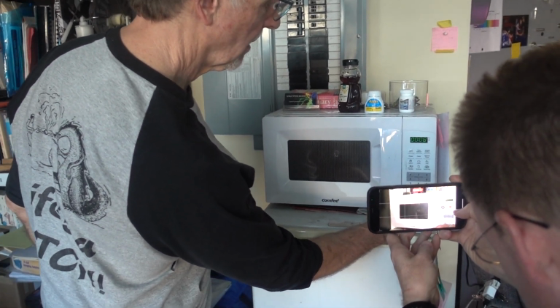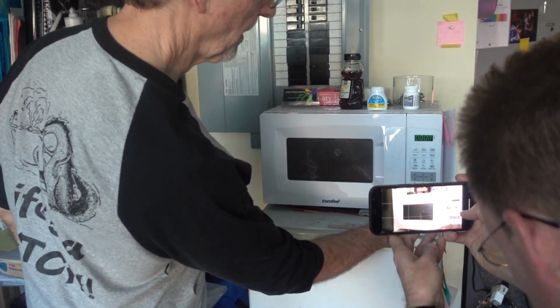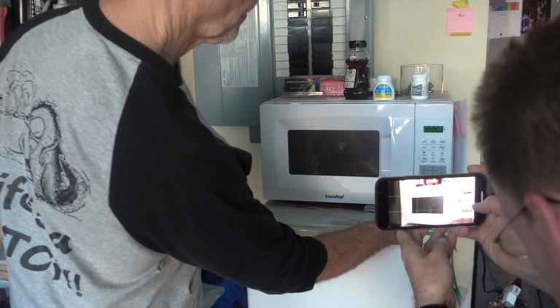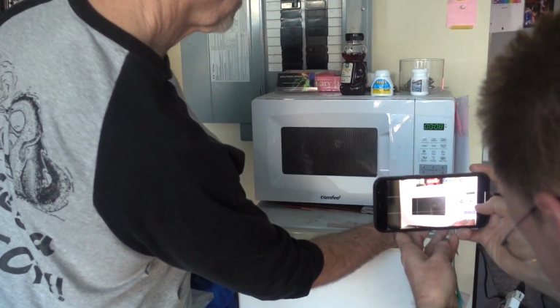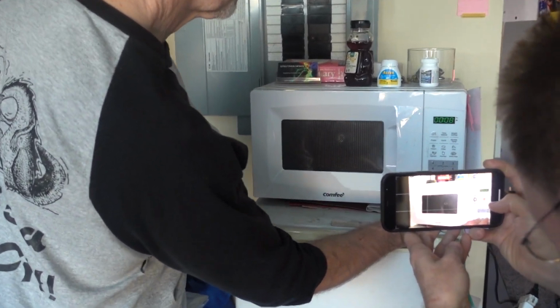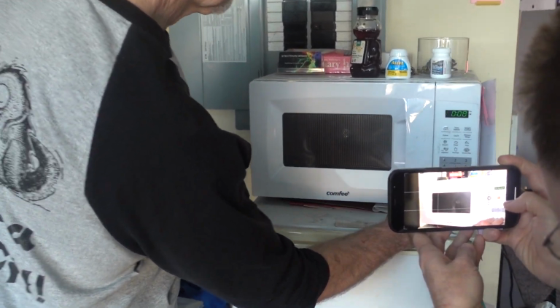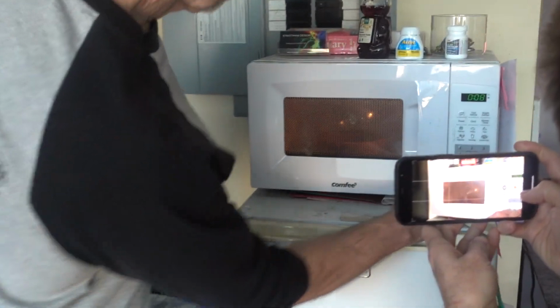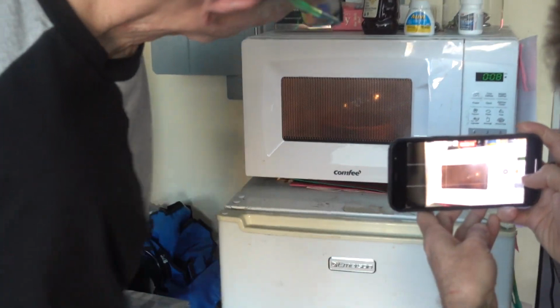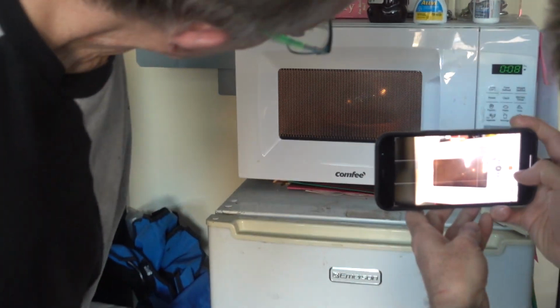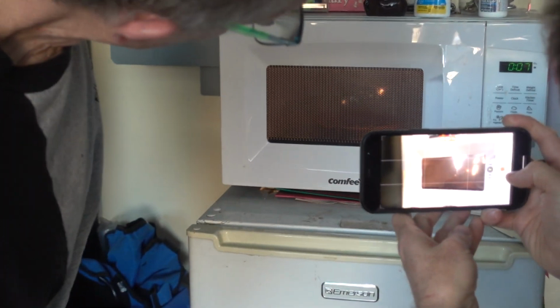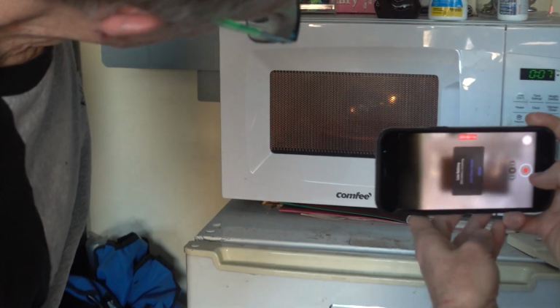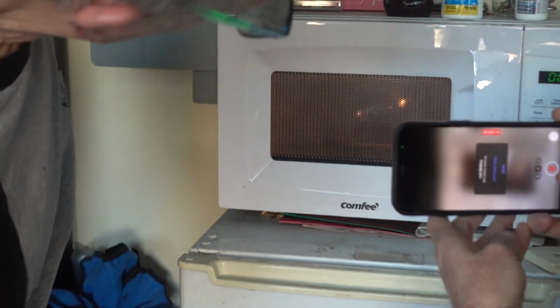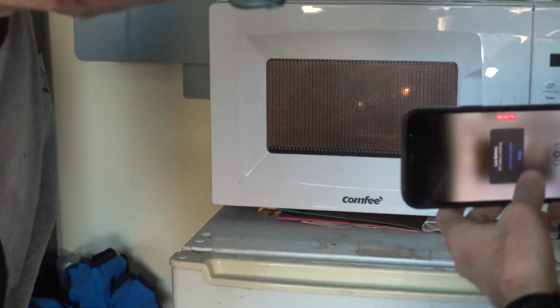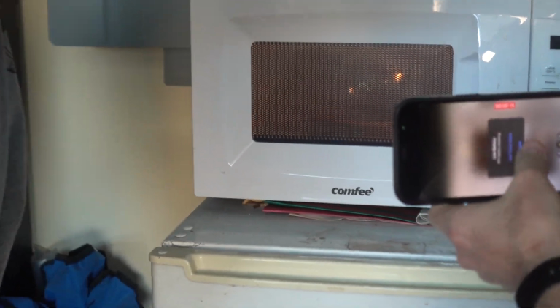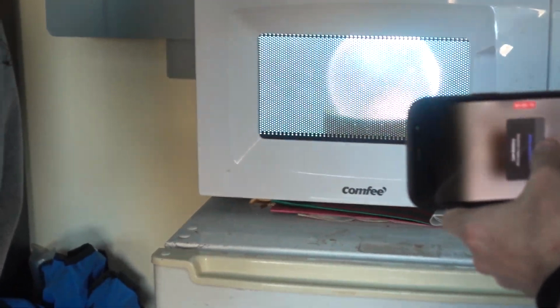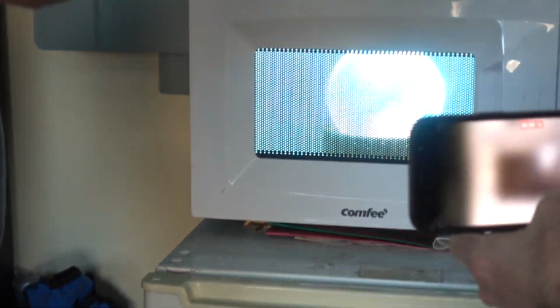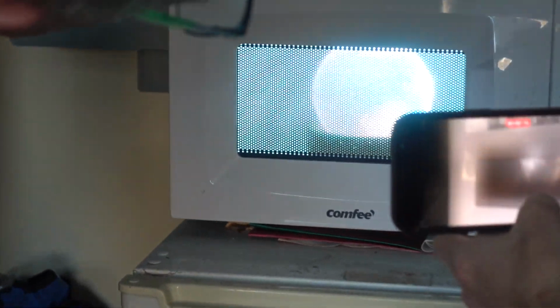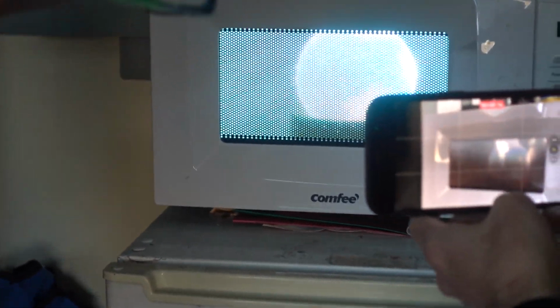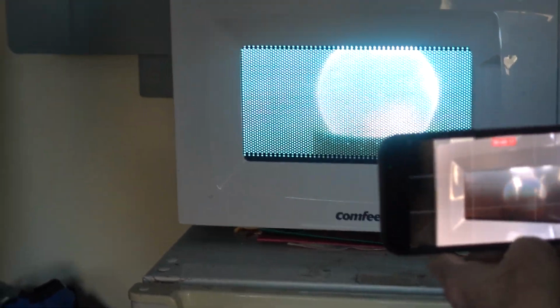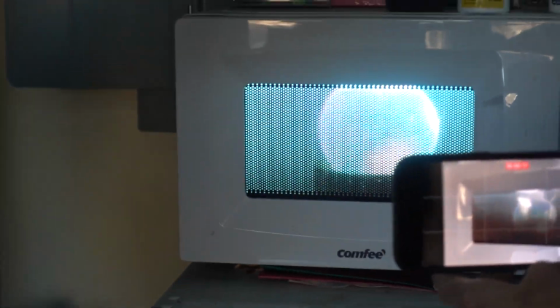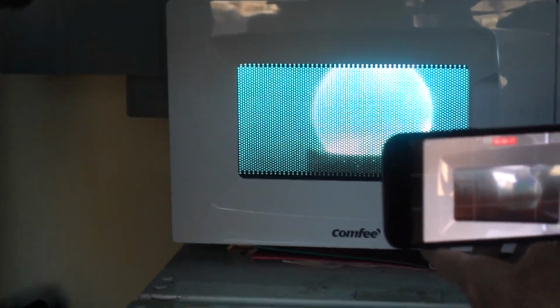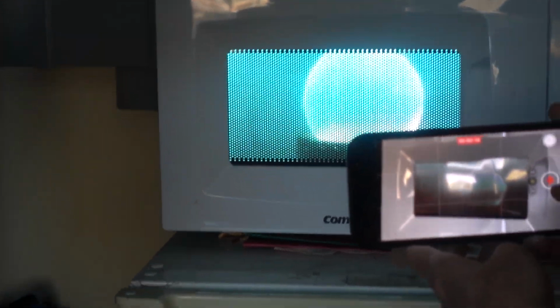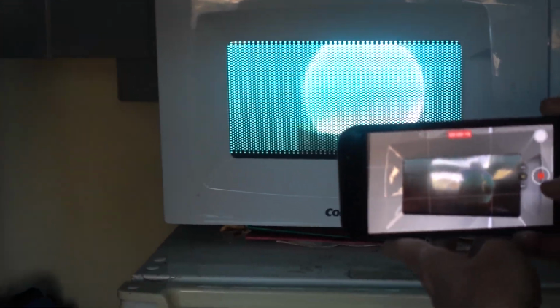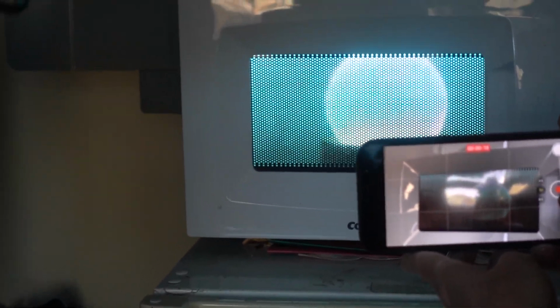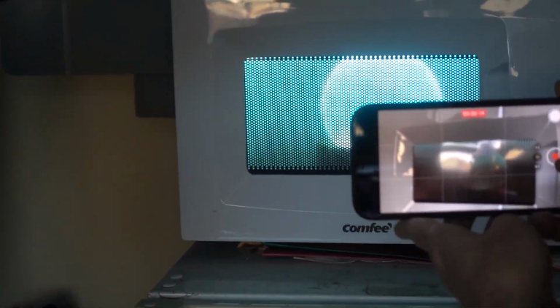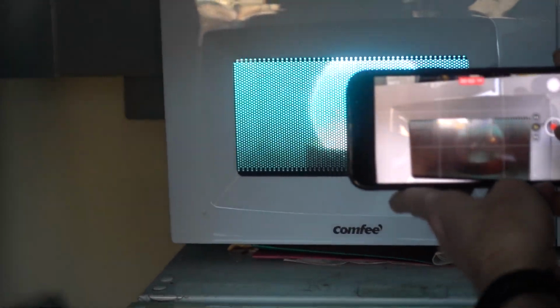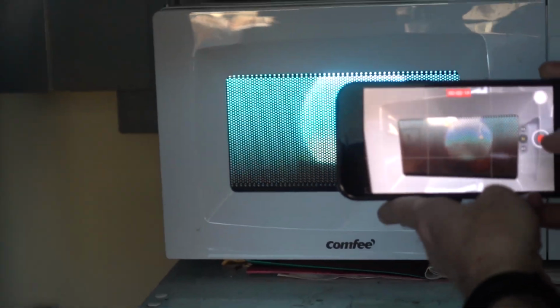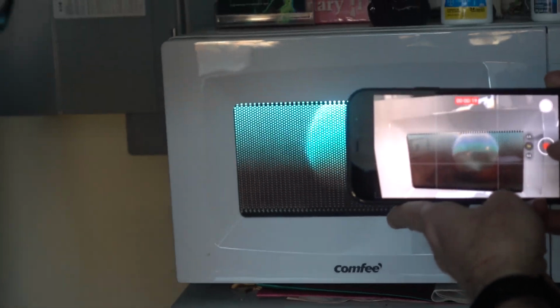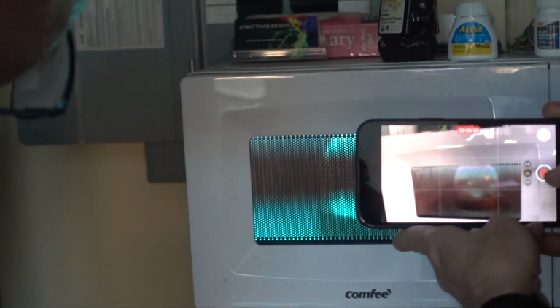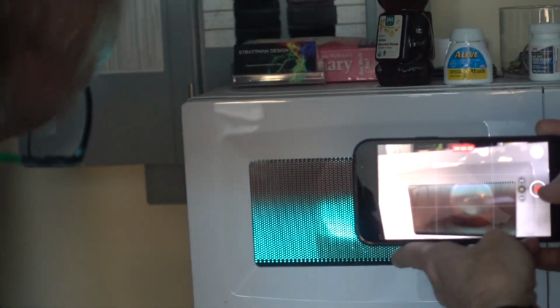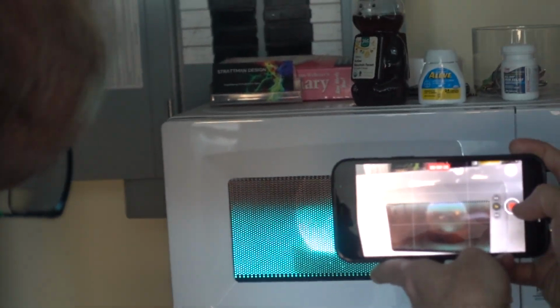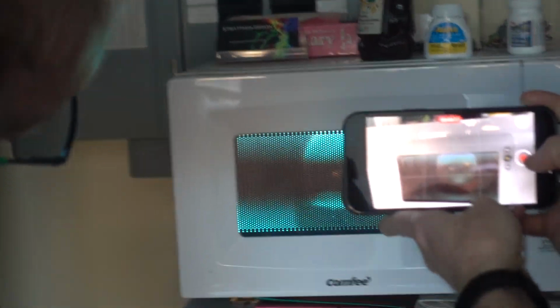Ready? Yep. Xenon Mercury Globe in the microwave oven.